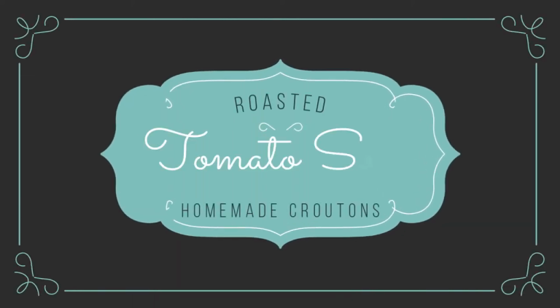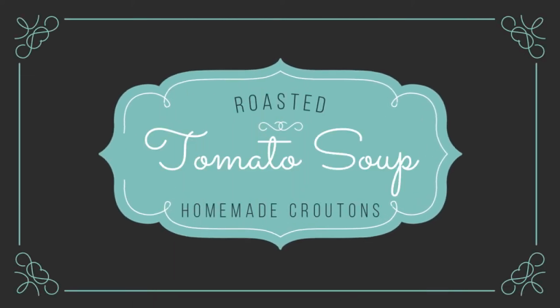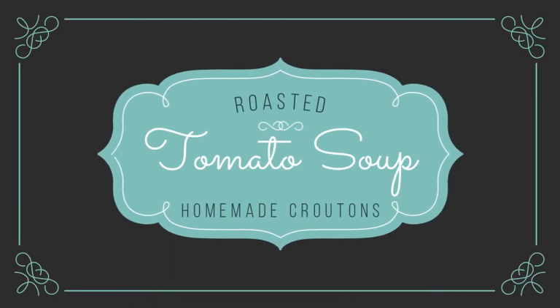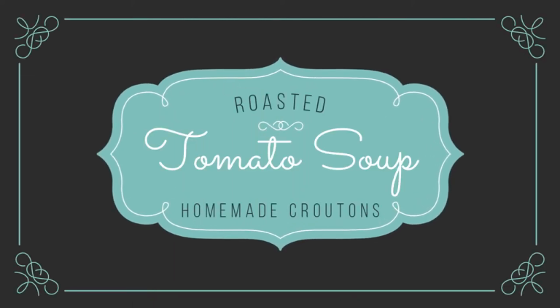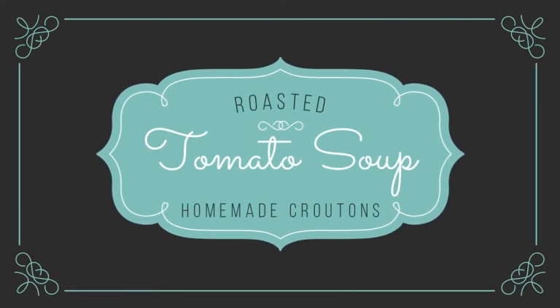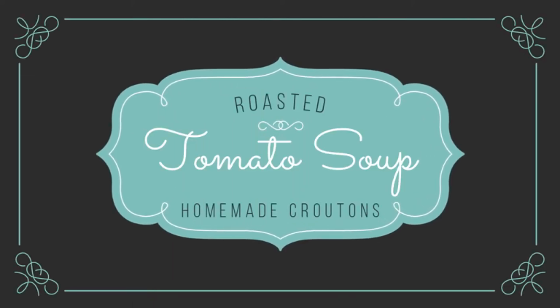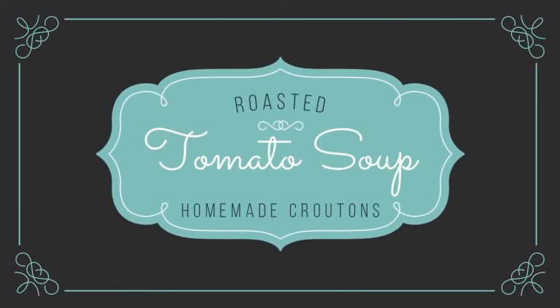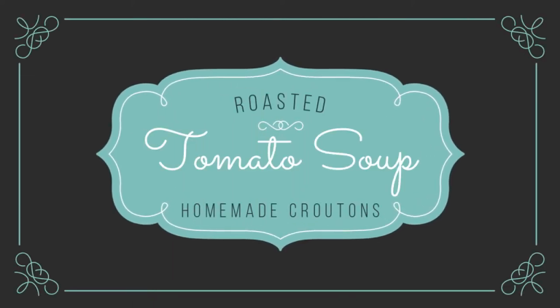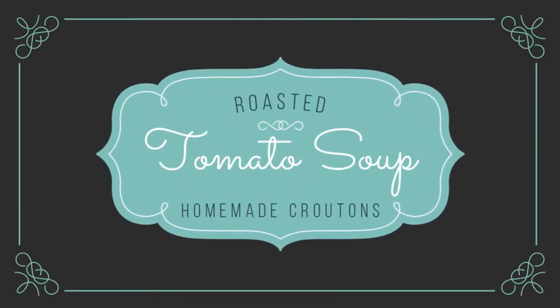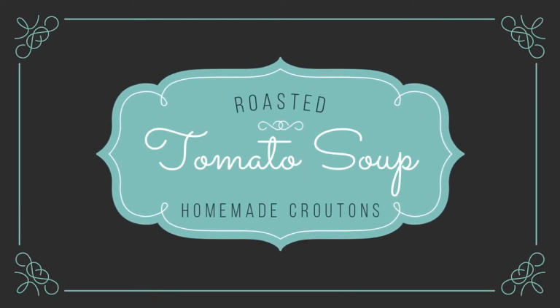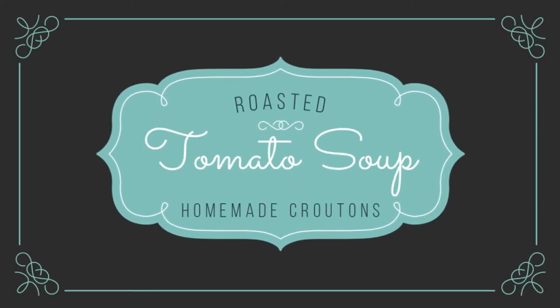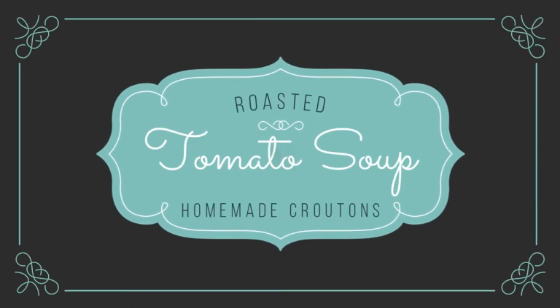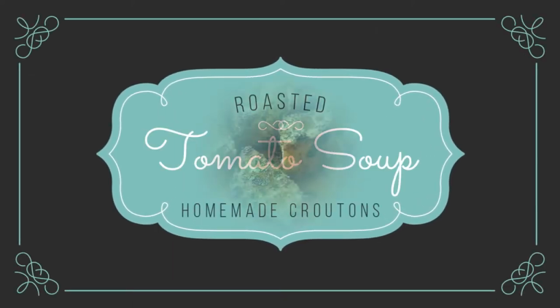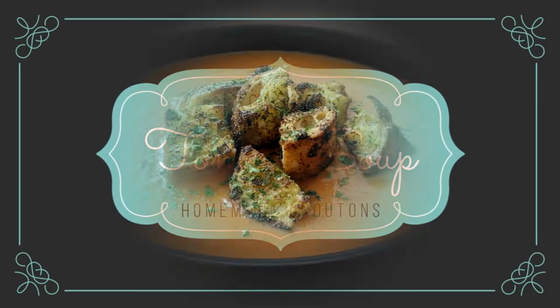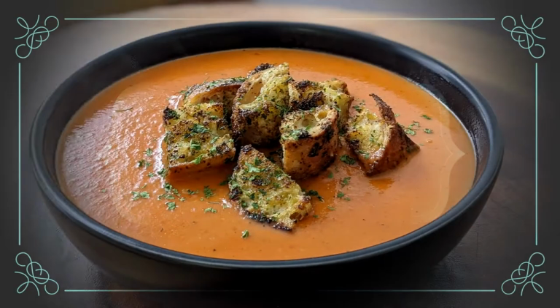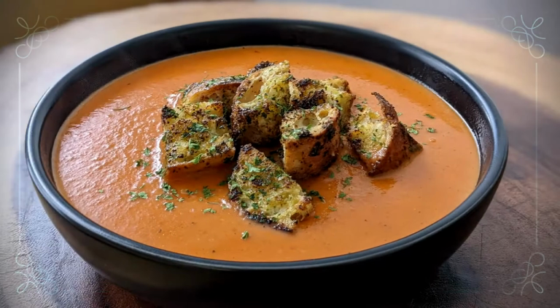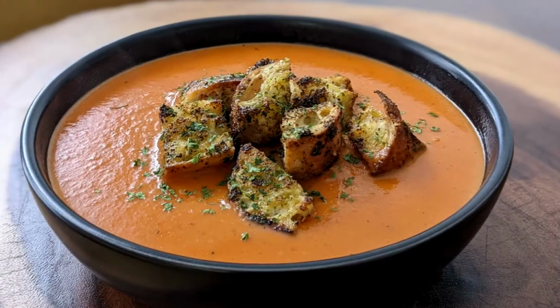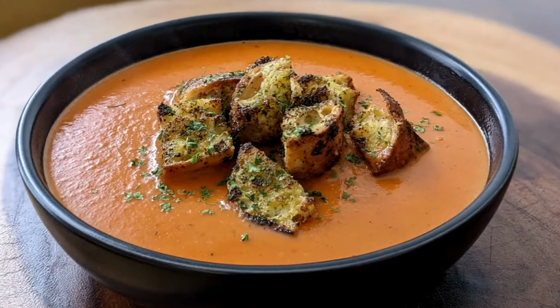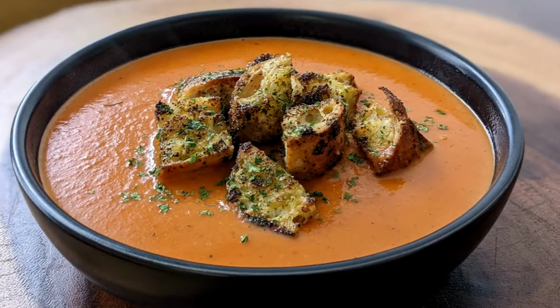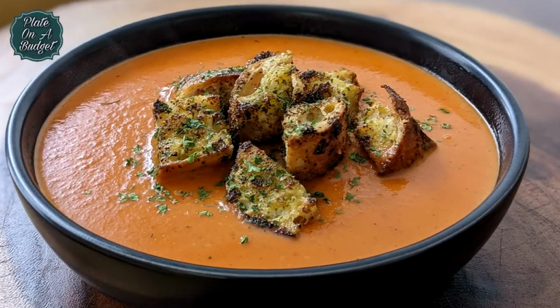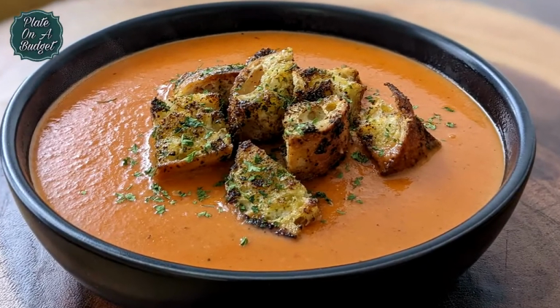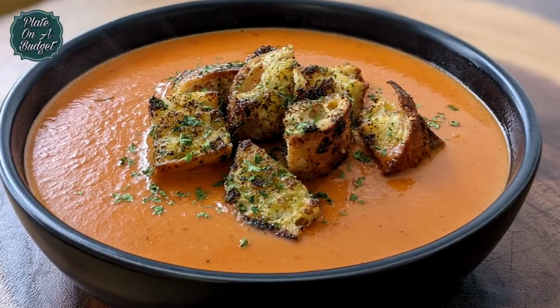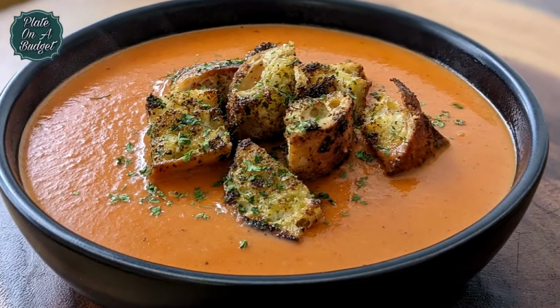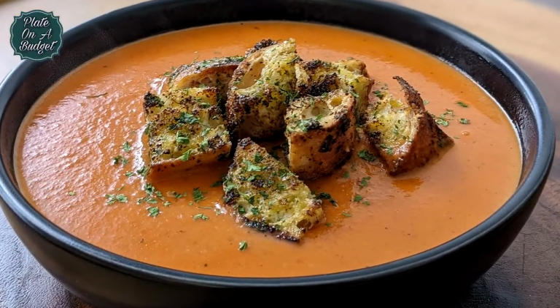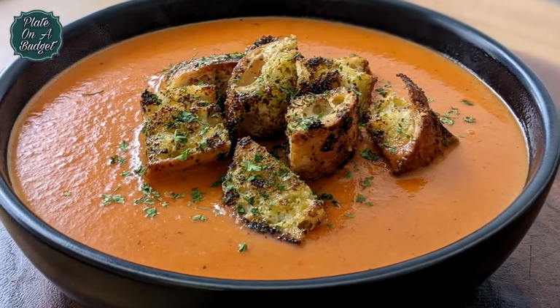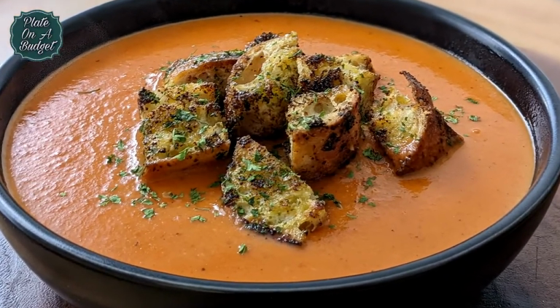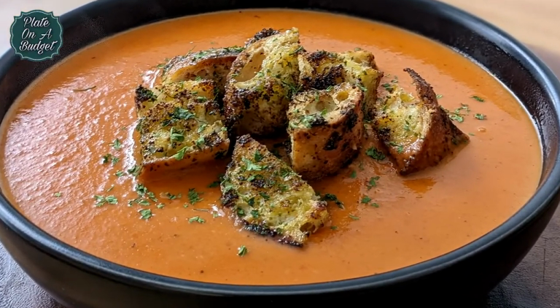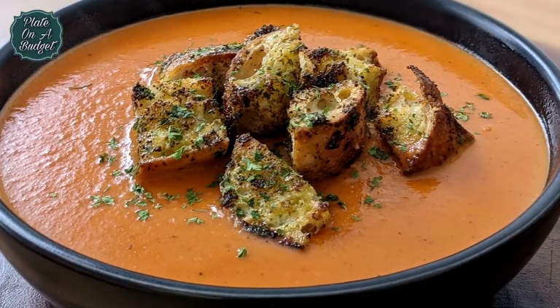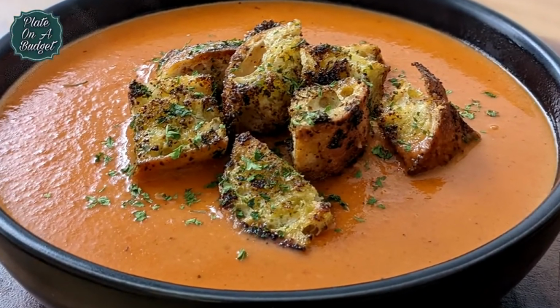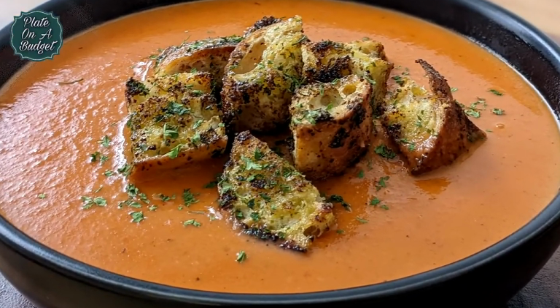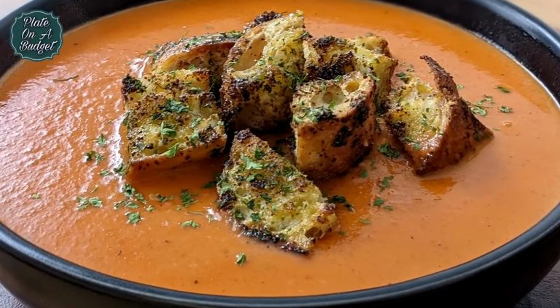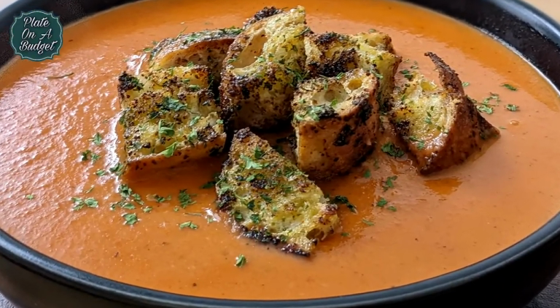Hi everyone, welcome back to Plate on a Budget. Today we are making roasted tomato soup with croutons. Let's get started.